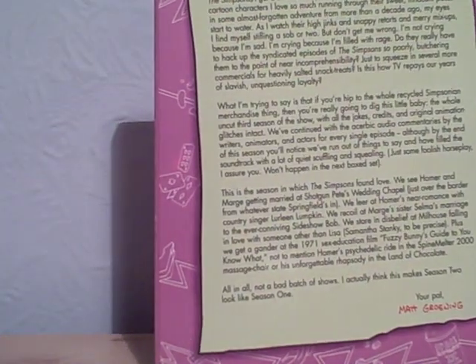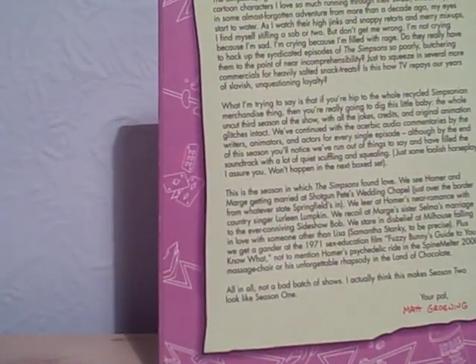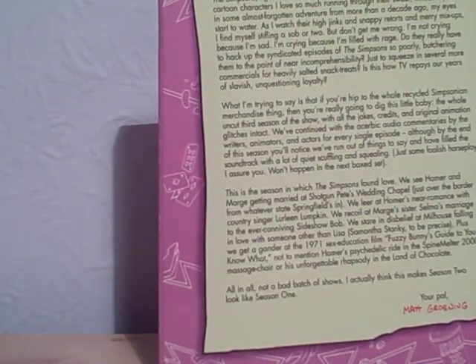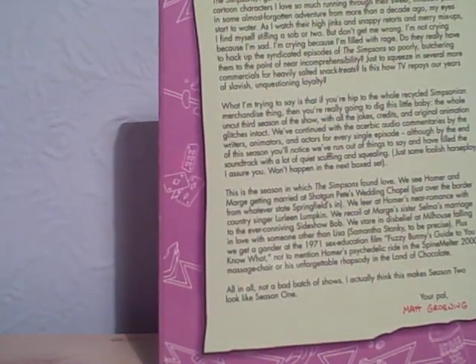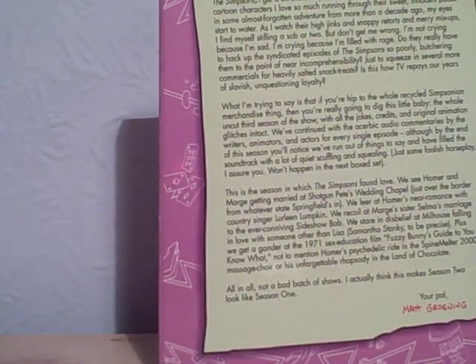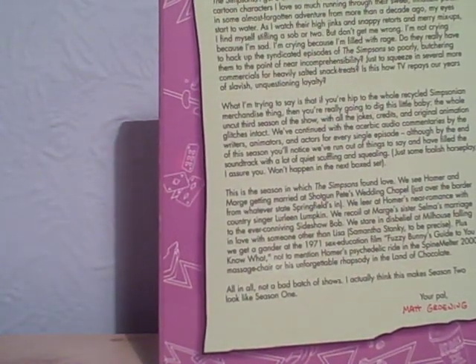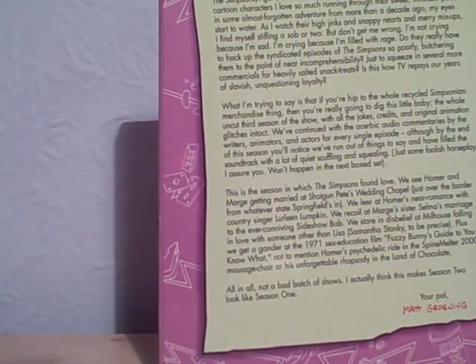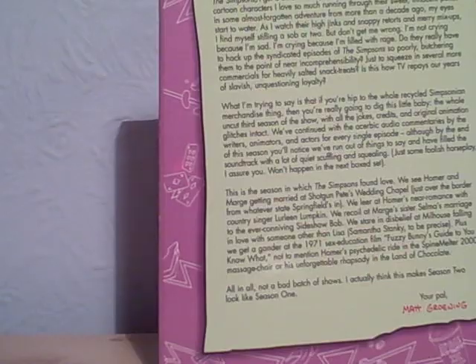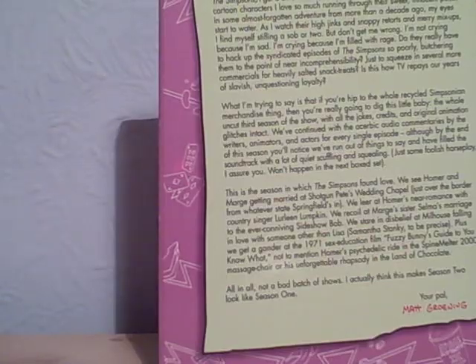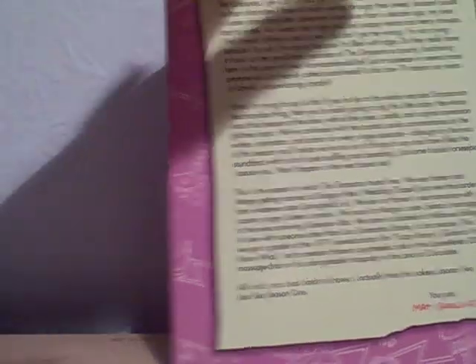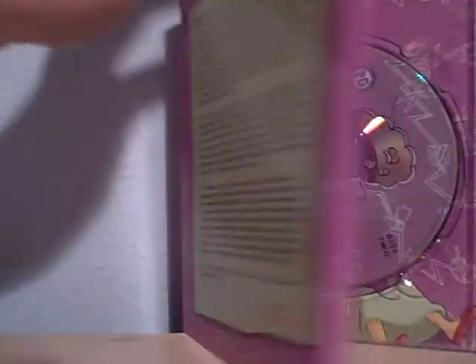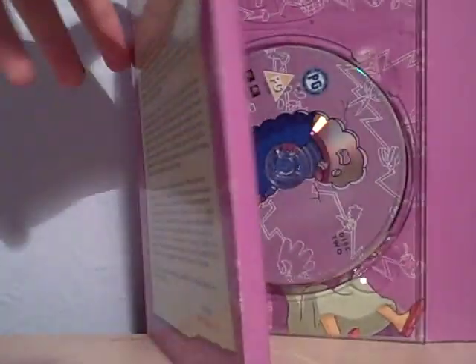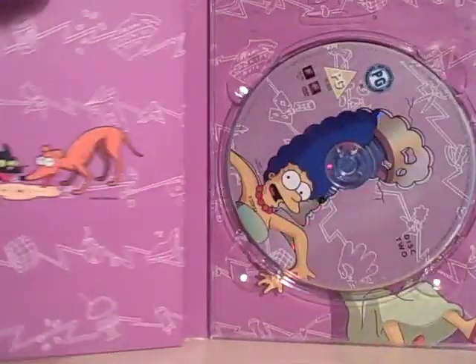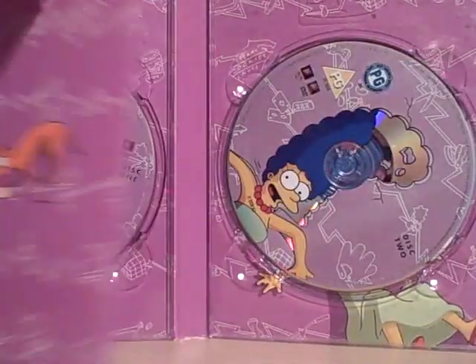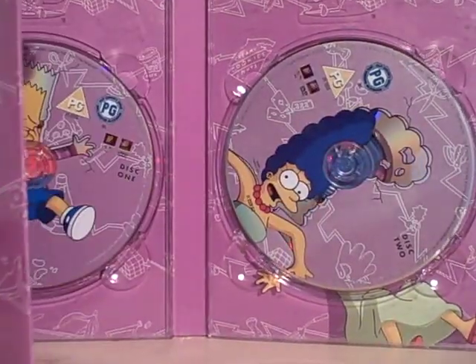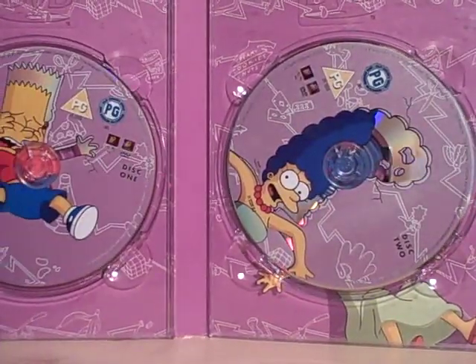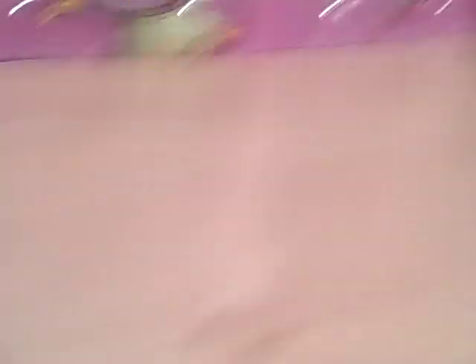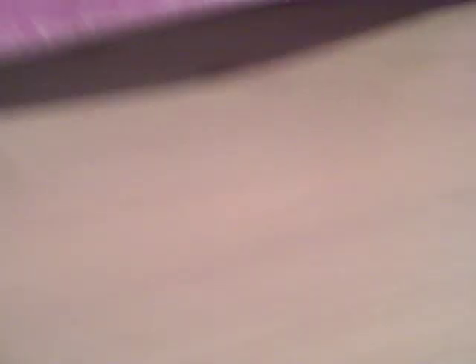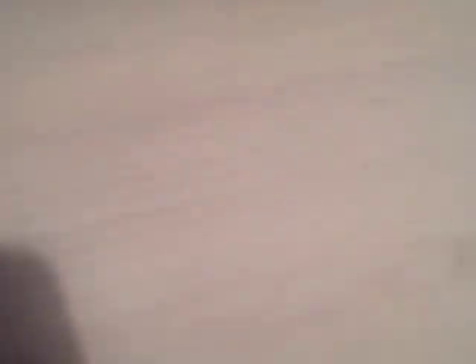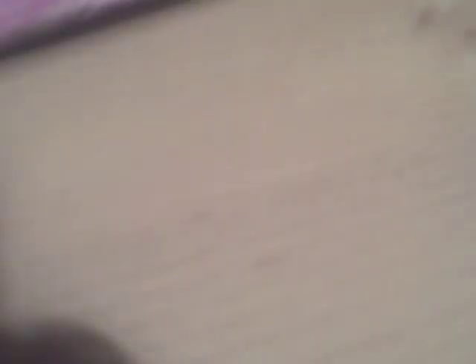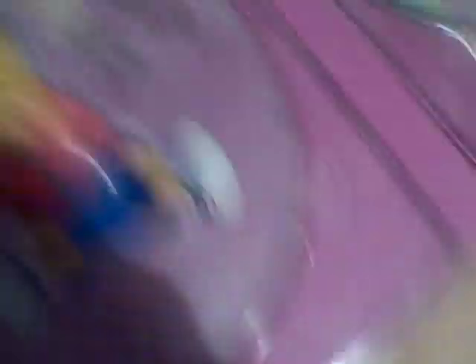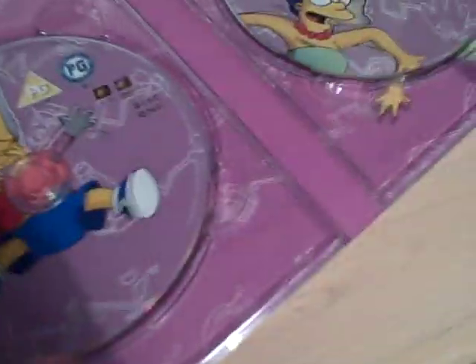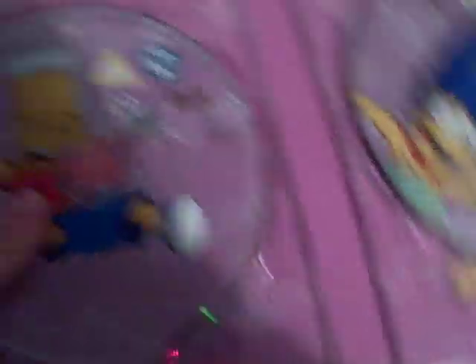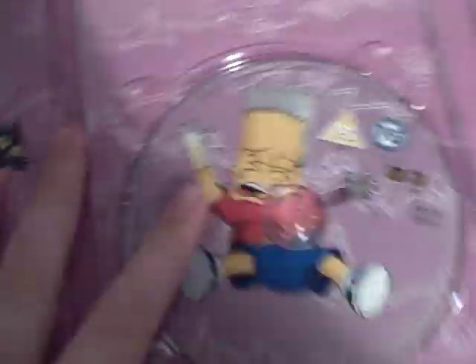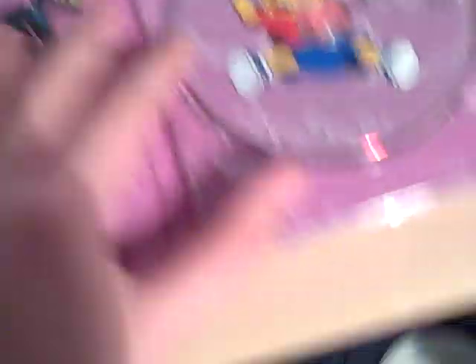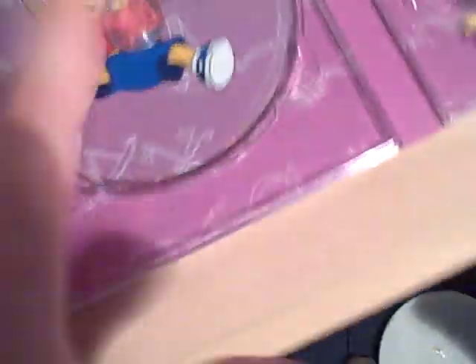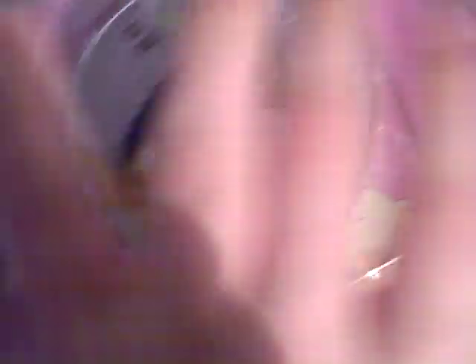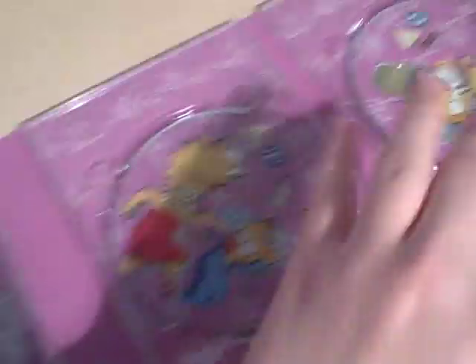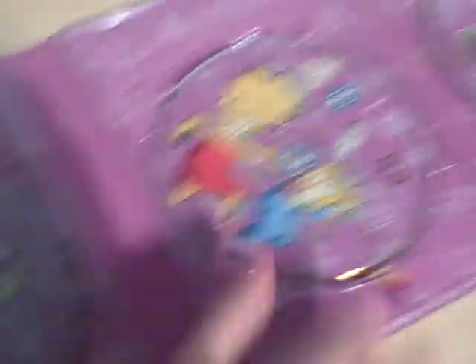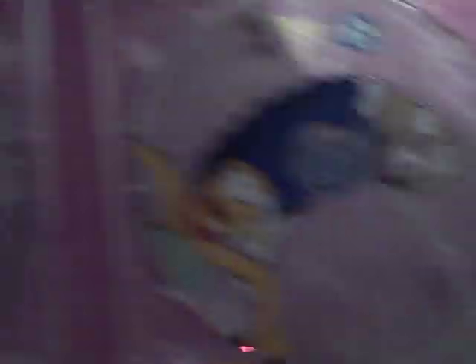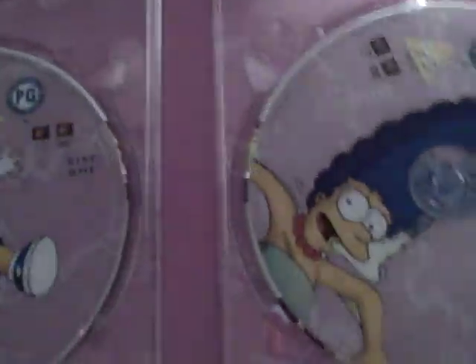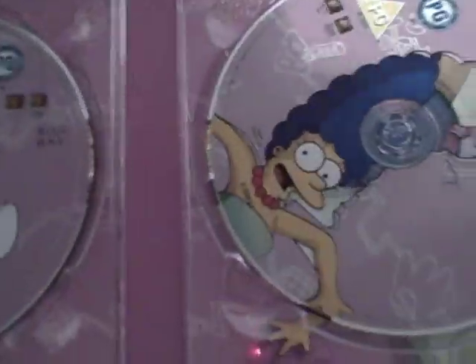And the creator of The Simpsons and Futurama, and Mike Ronning. So just unfold this. There are one, two, three, four discs in this DVD.